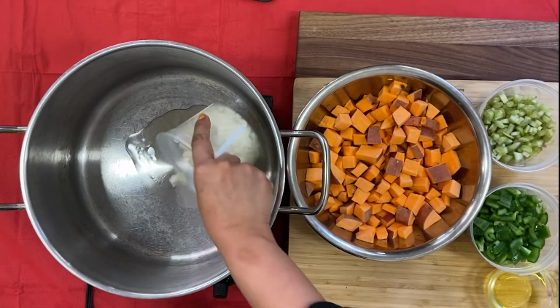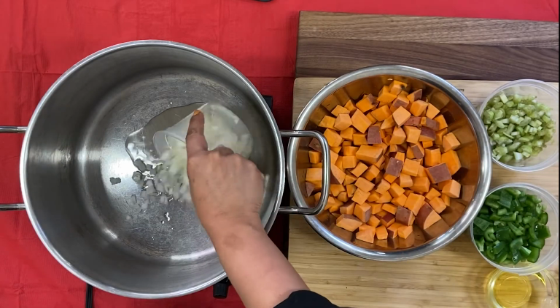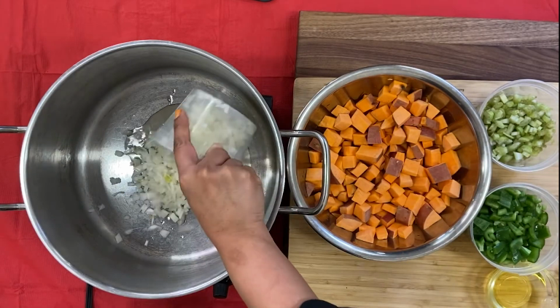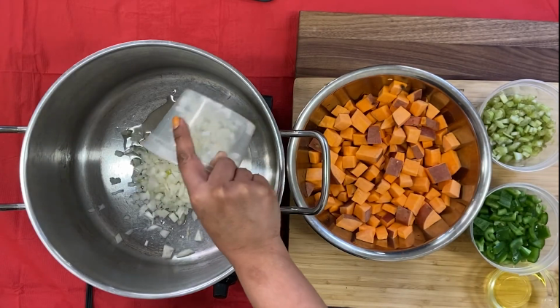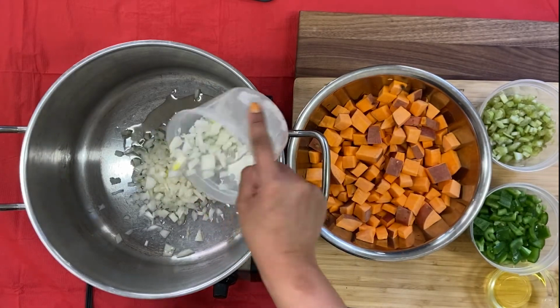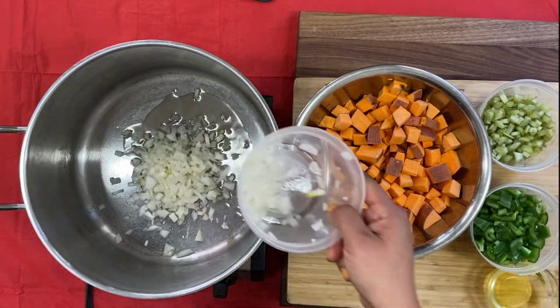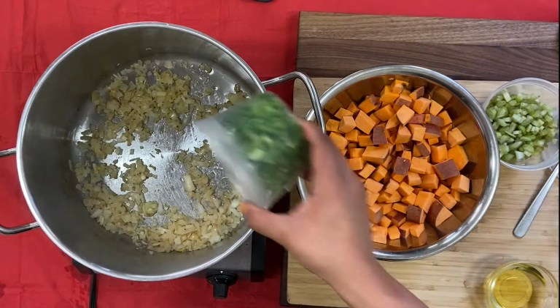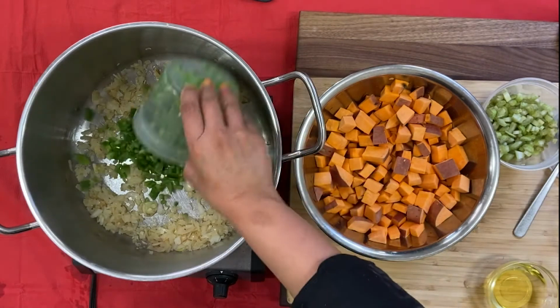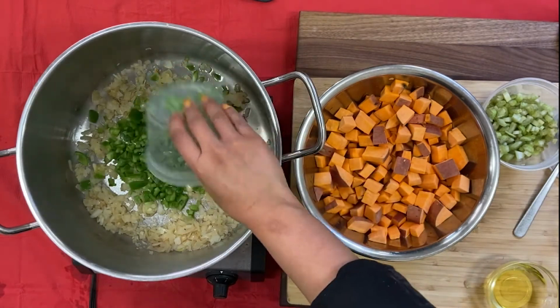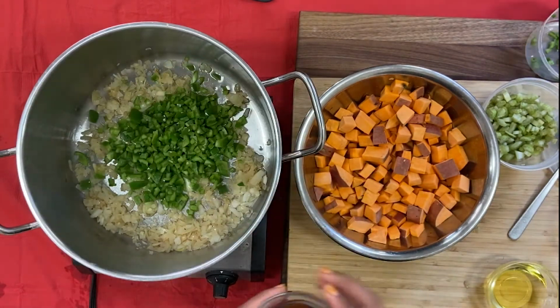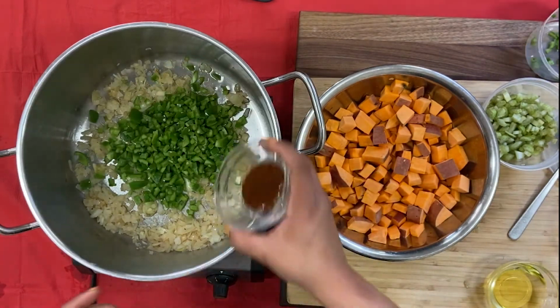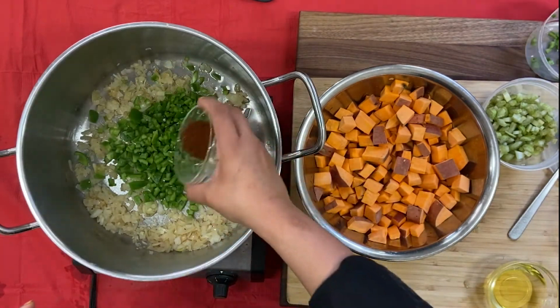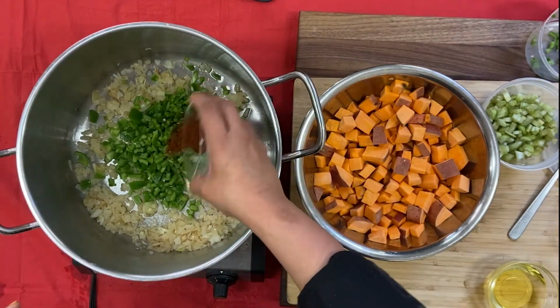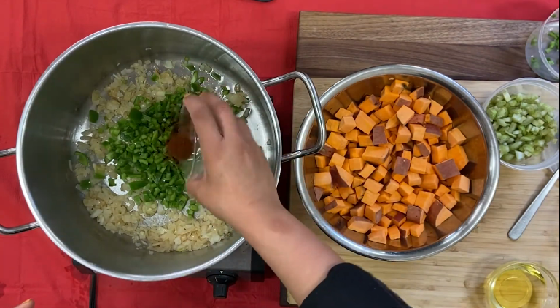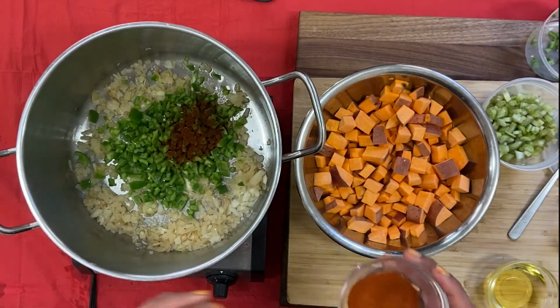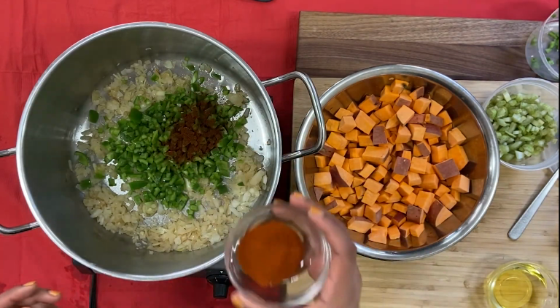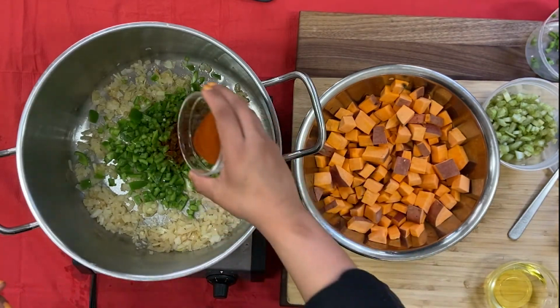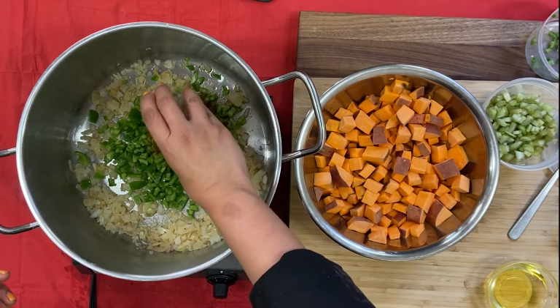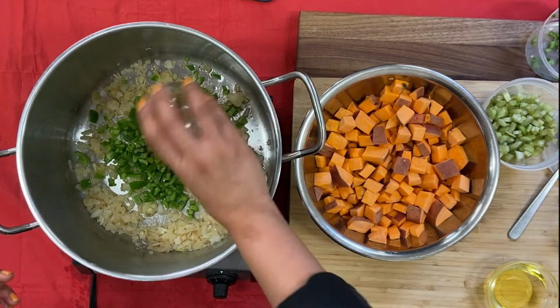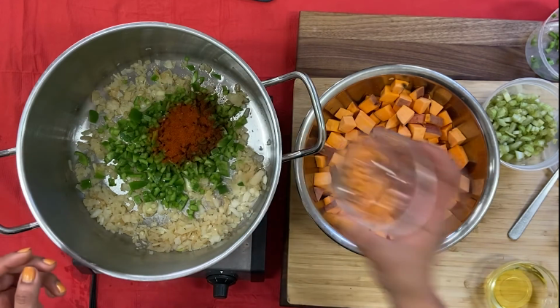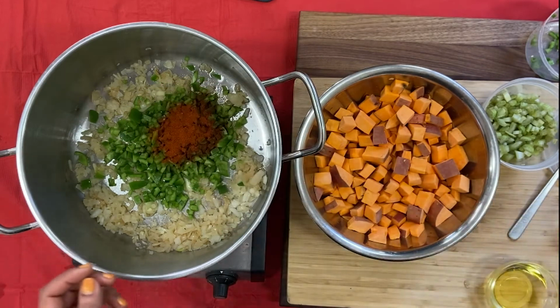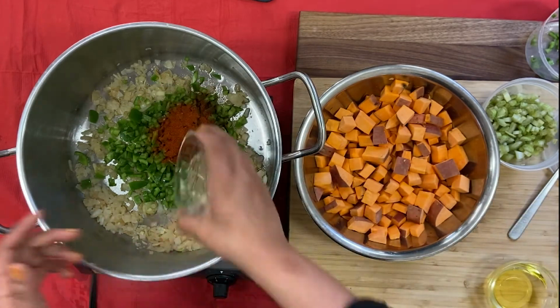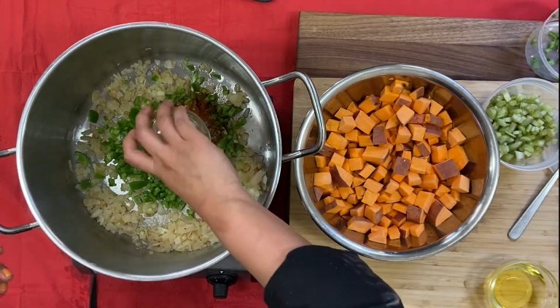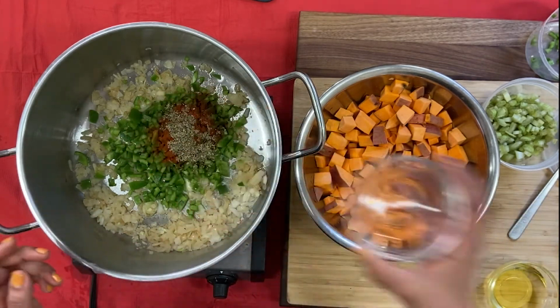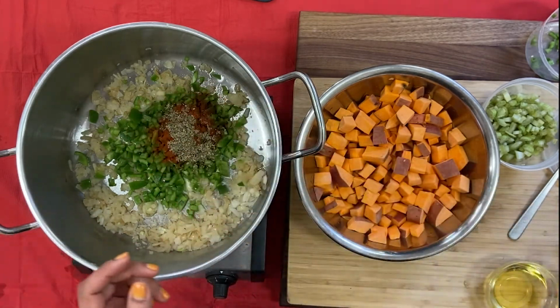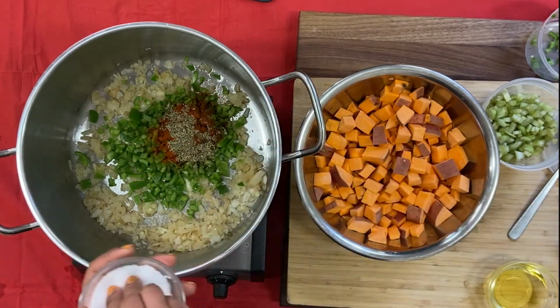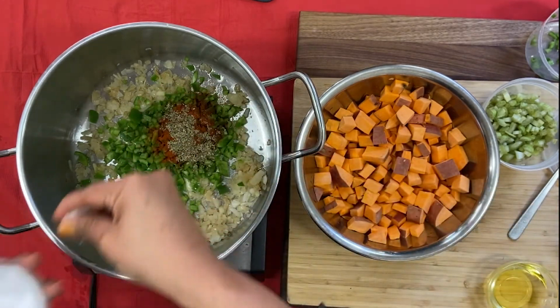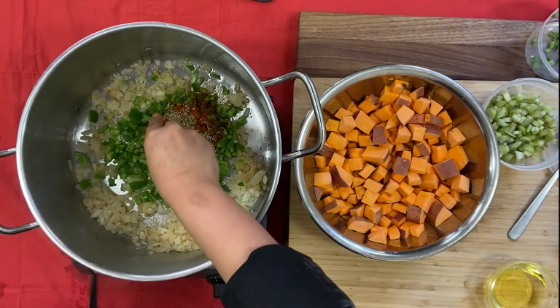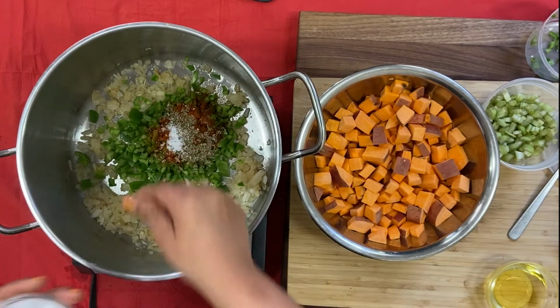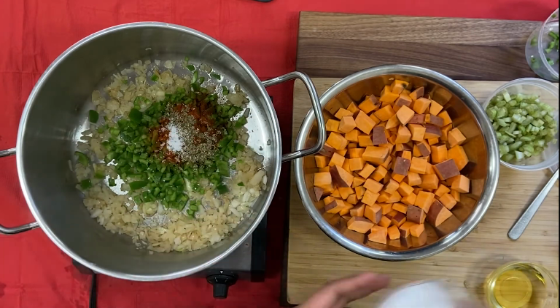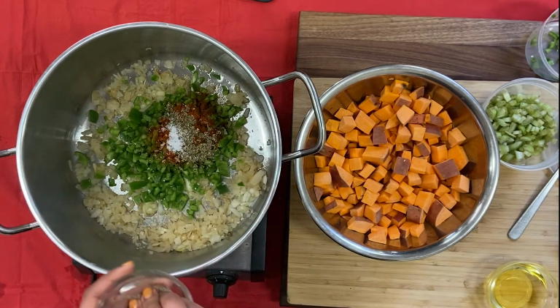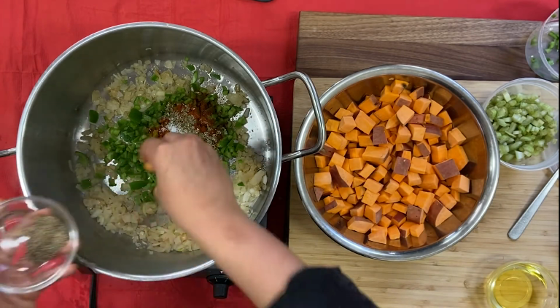Saute onions and garlic in oil for three minutes. Add bell peppers, chili powder, paprika, oregano, salt, and pepper.